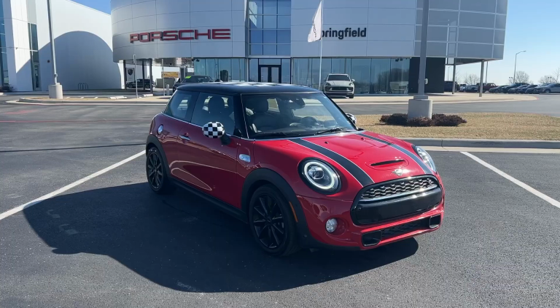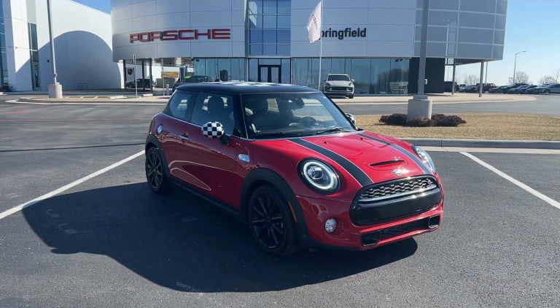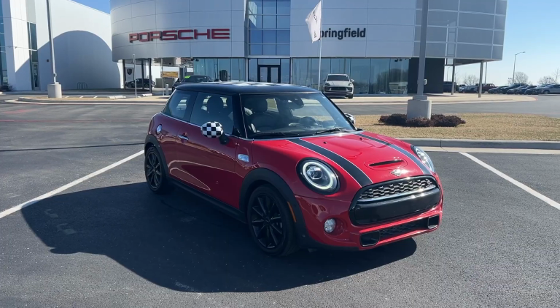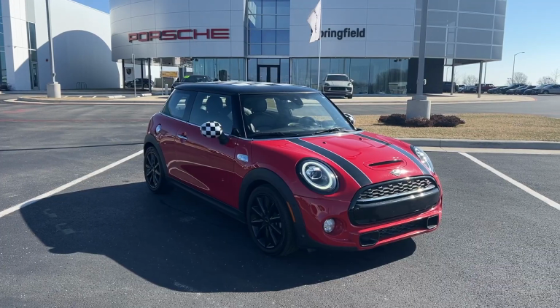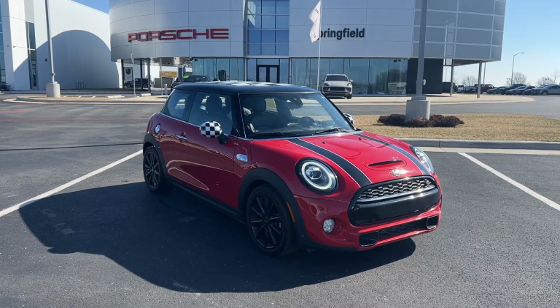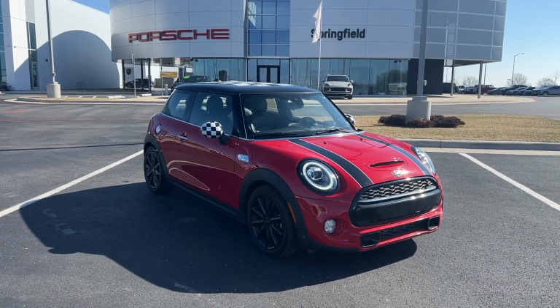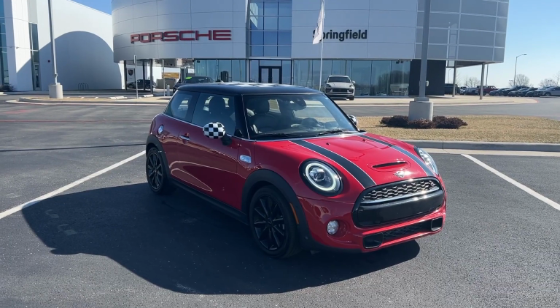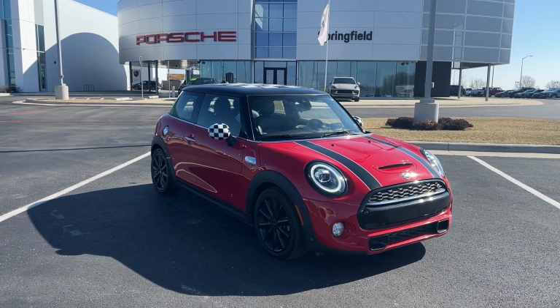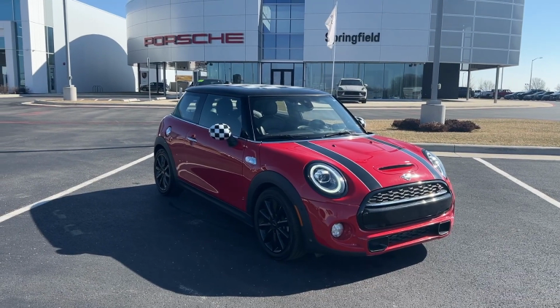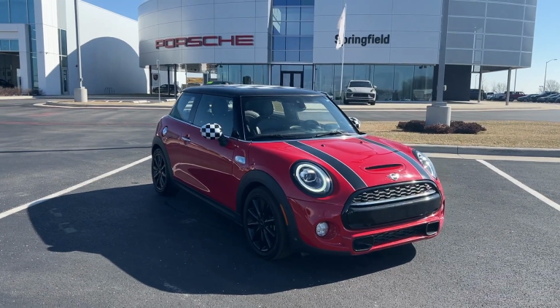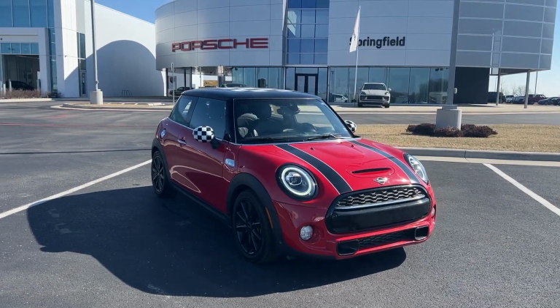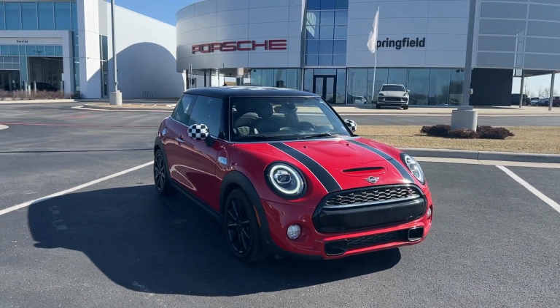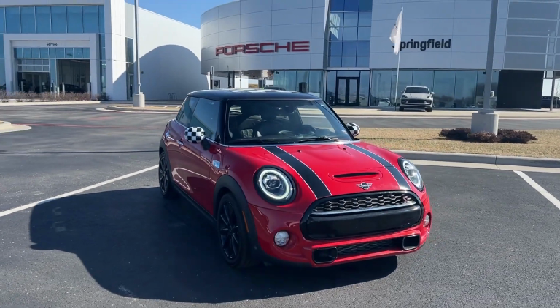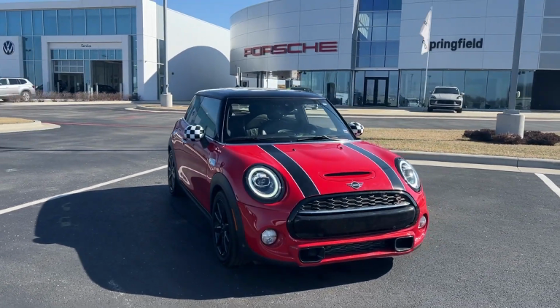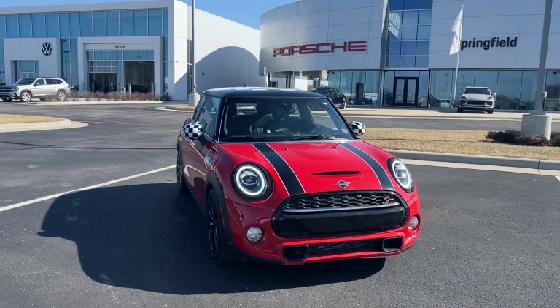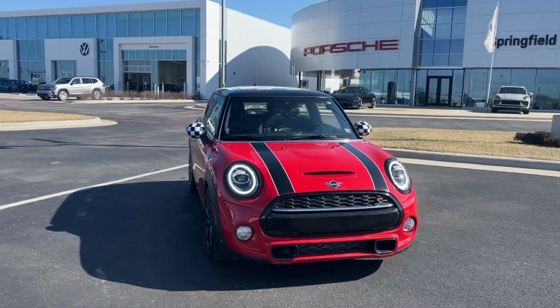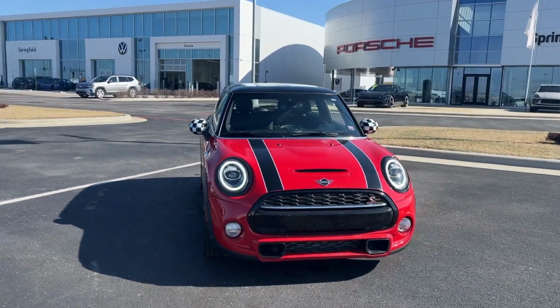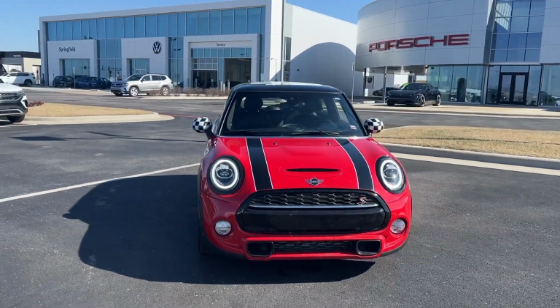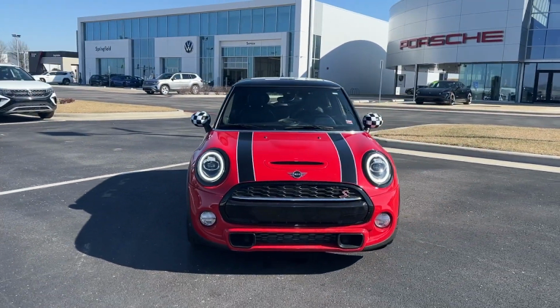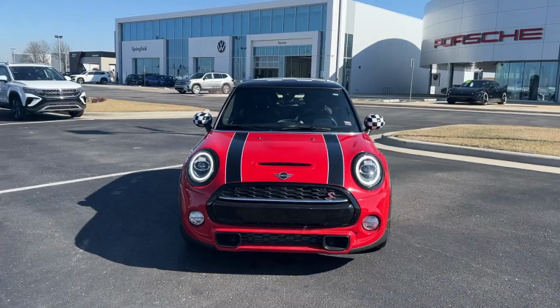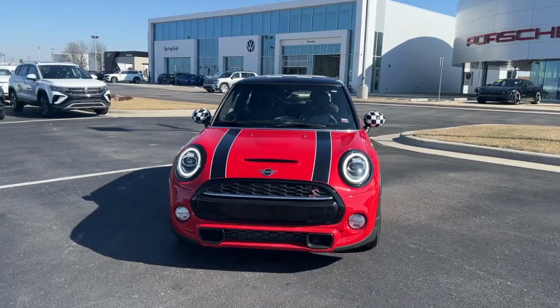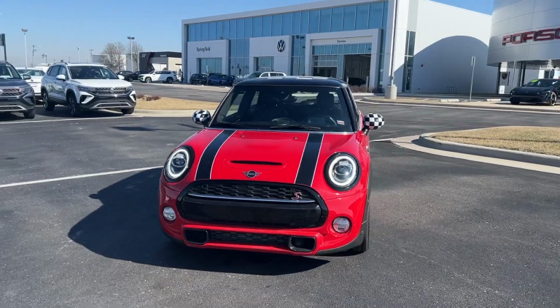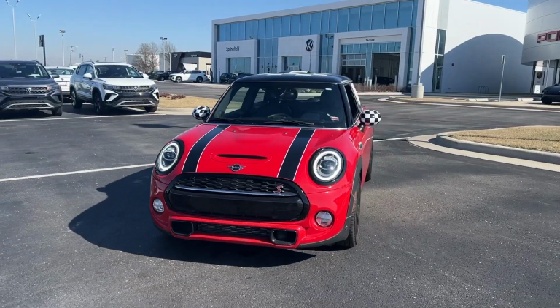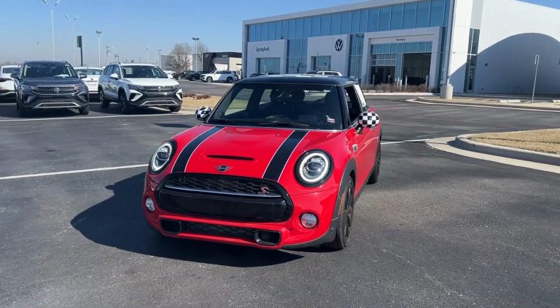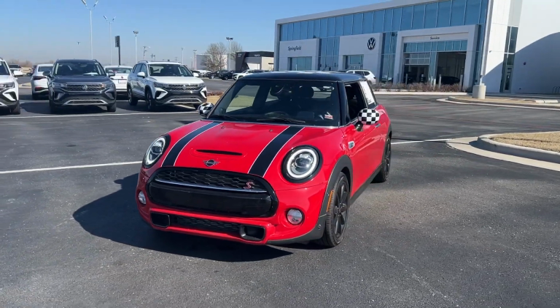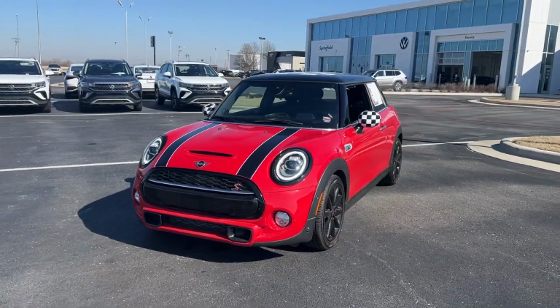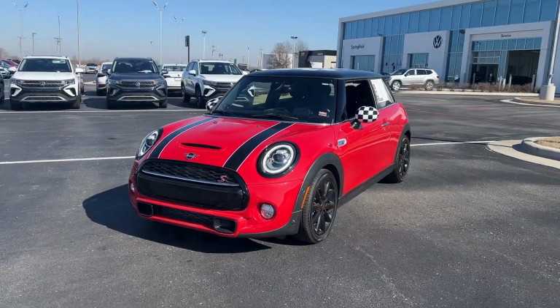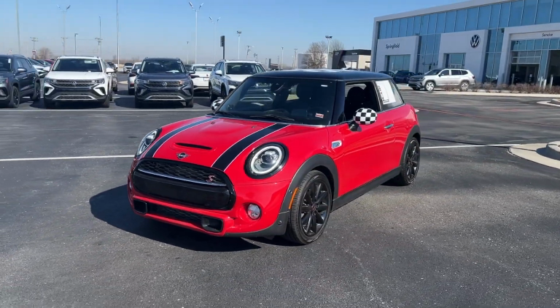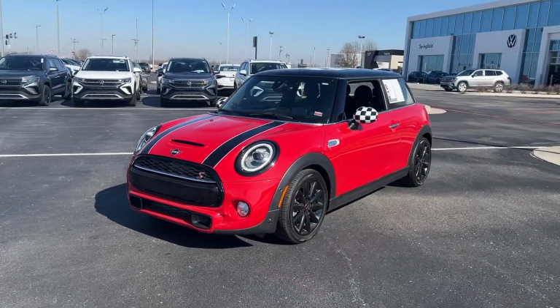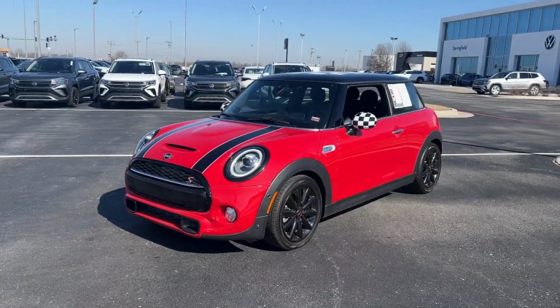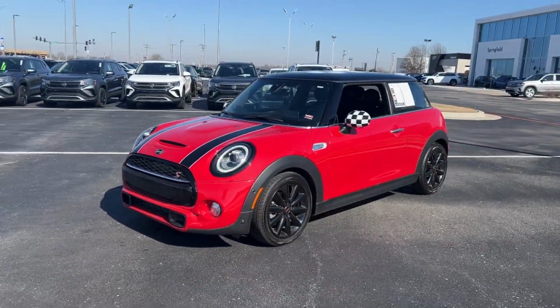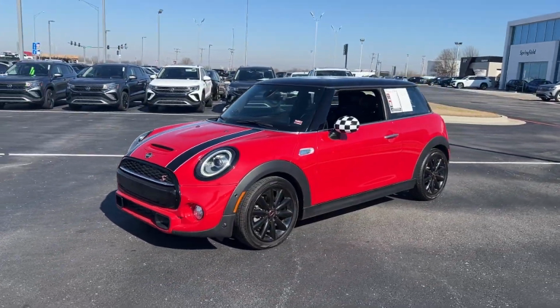Hop into the 2019 Mini Hardtop. With less than 30,000 miles on the odometer, this vehicle stands out from the rest.